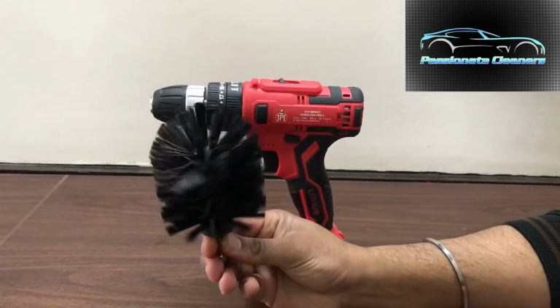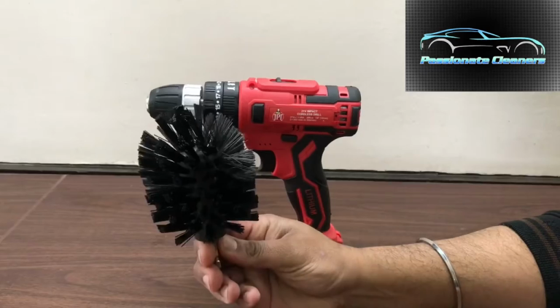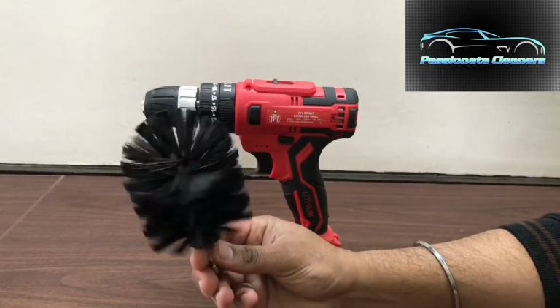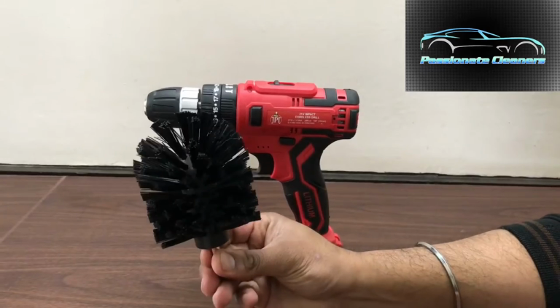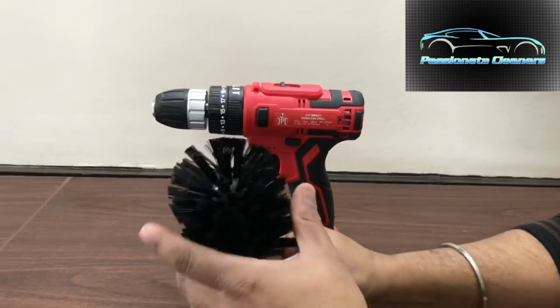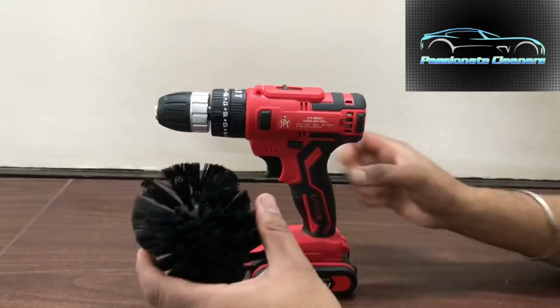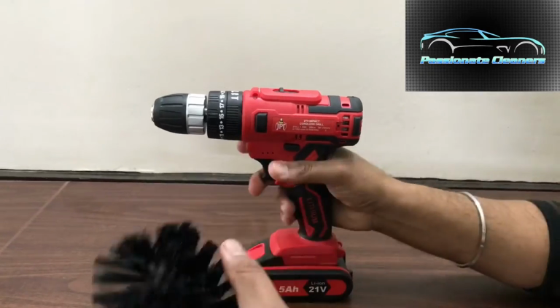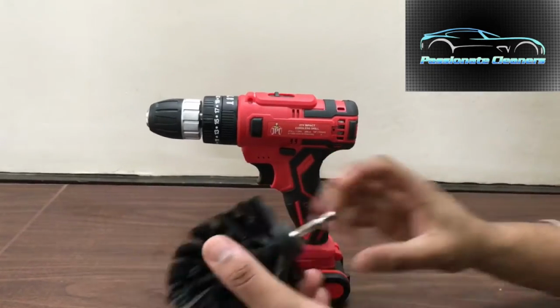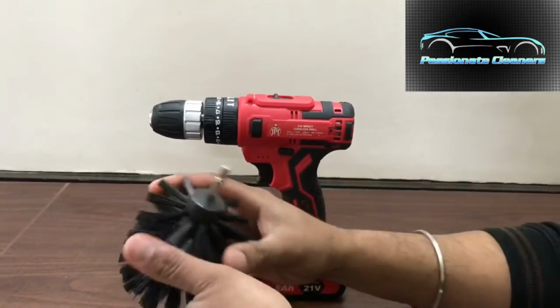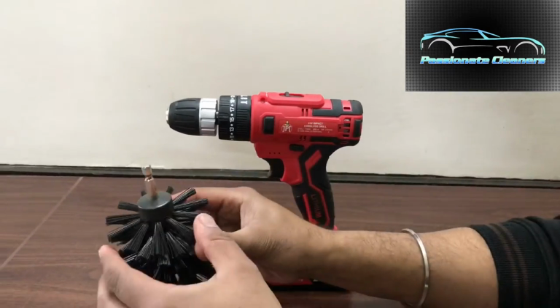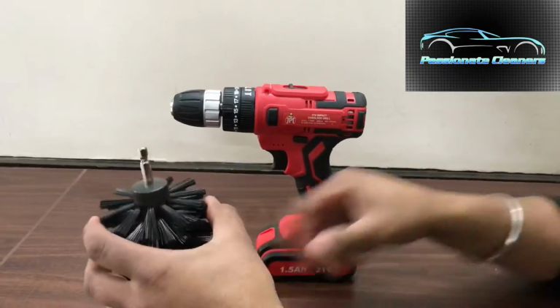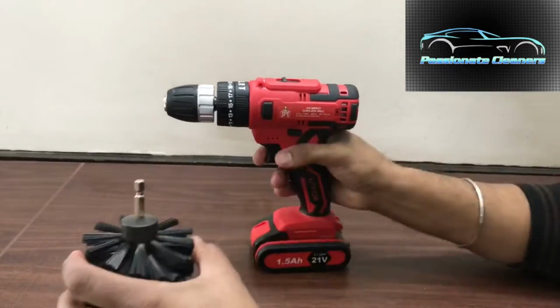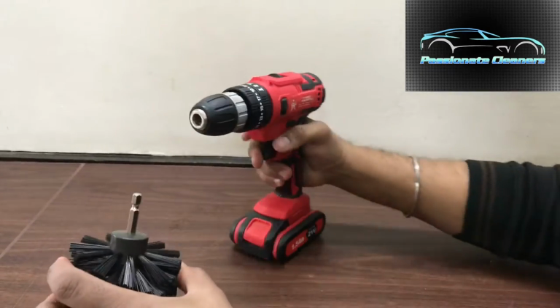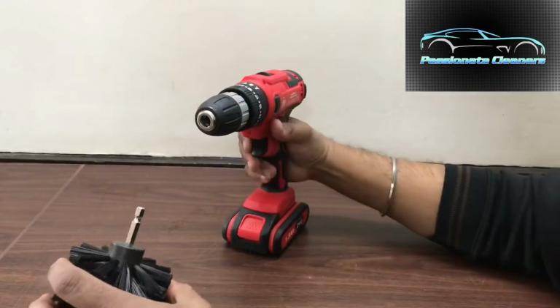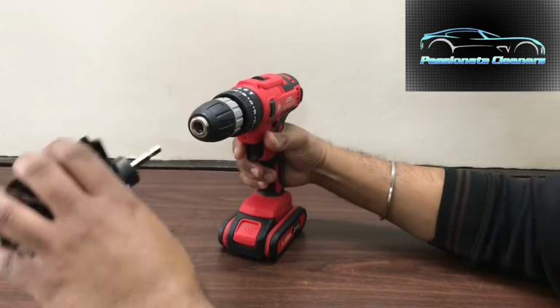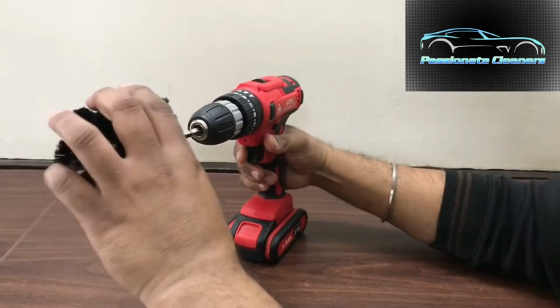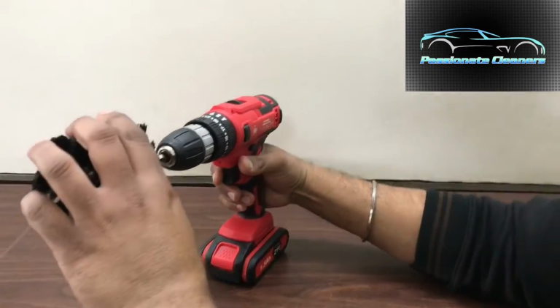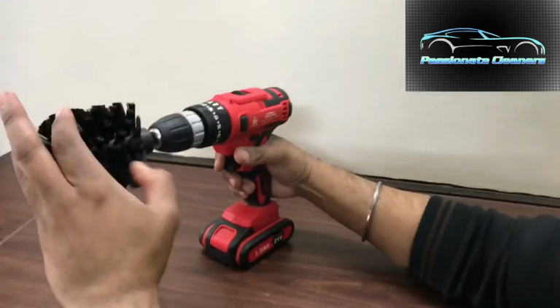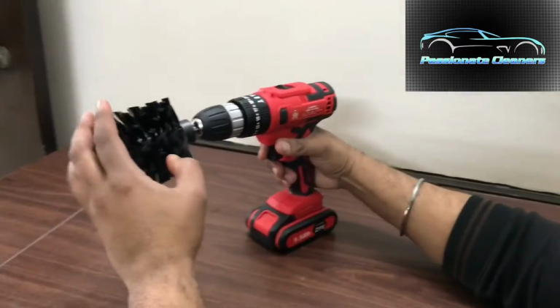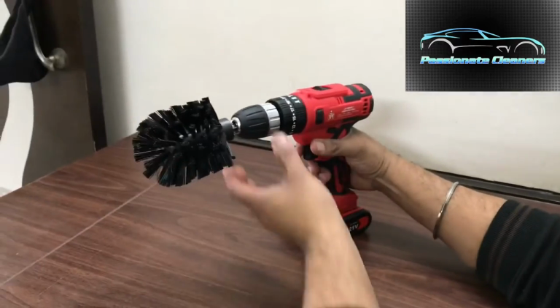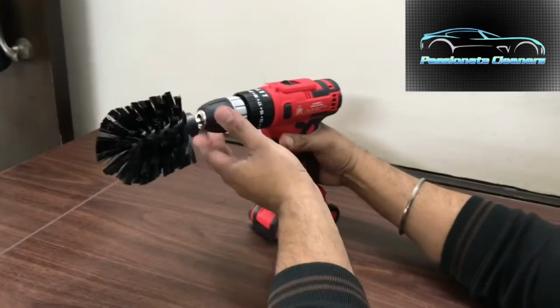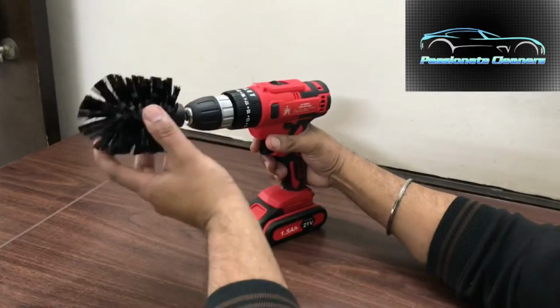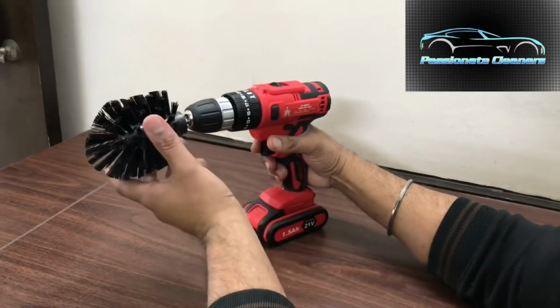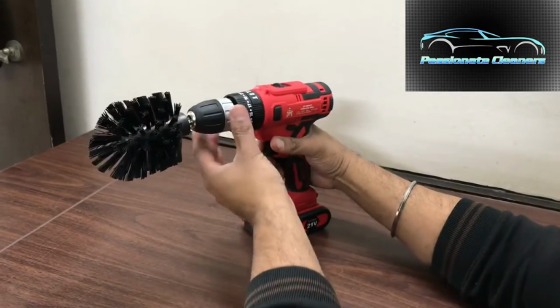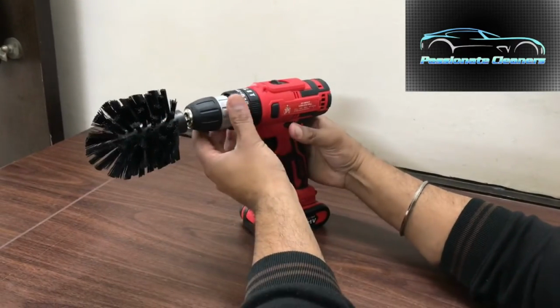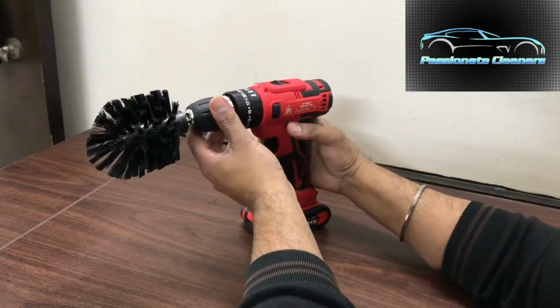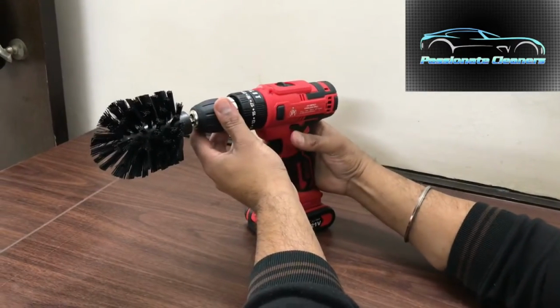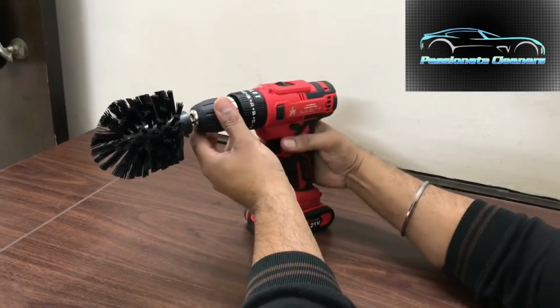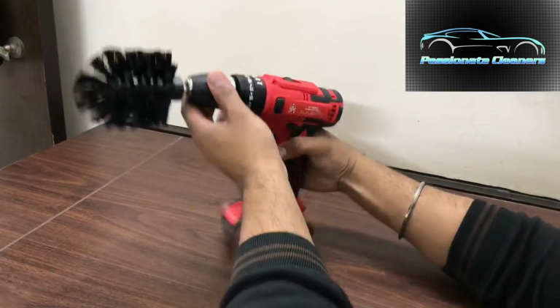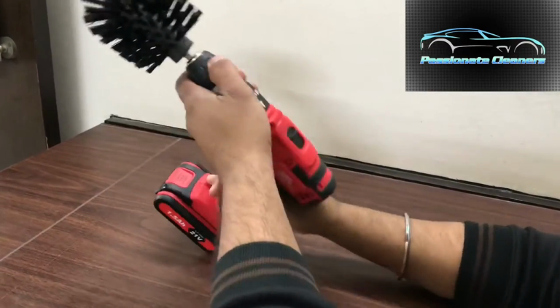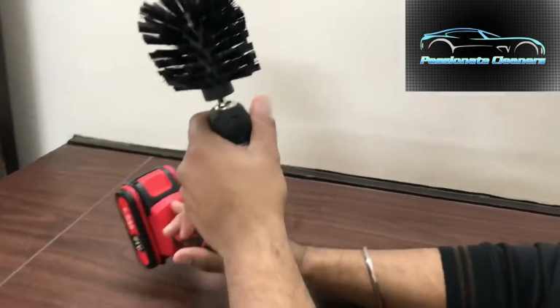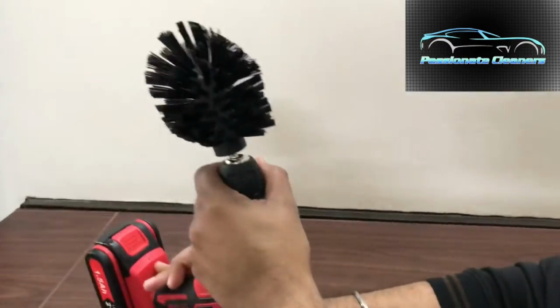This is a brush — it comes in 3 sets. I will fix this brush into the drill. It has a 10mm chuck in which this brush will fit.